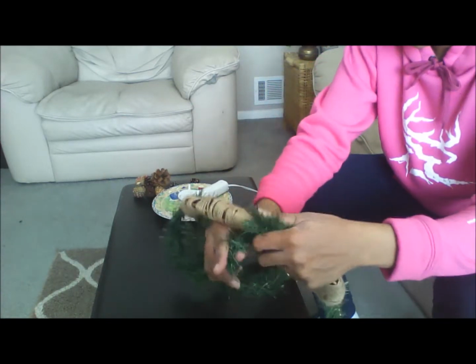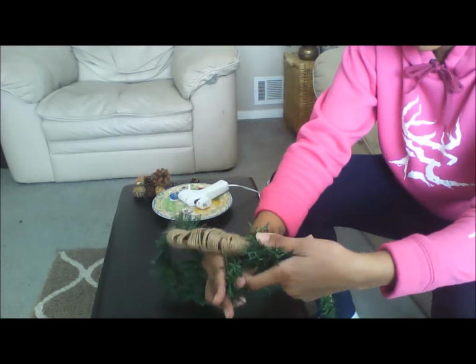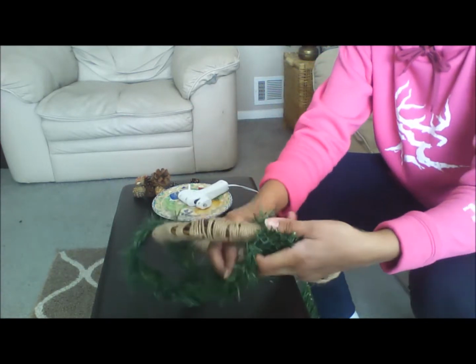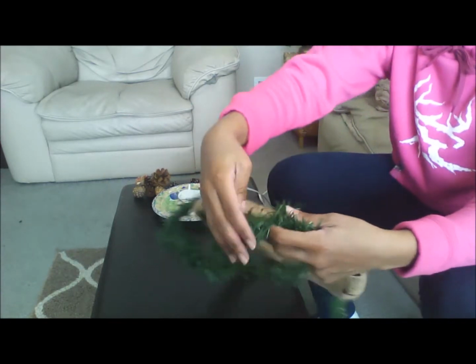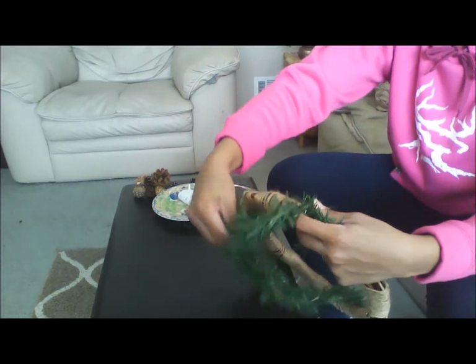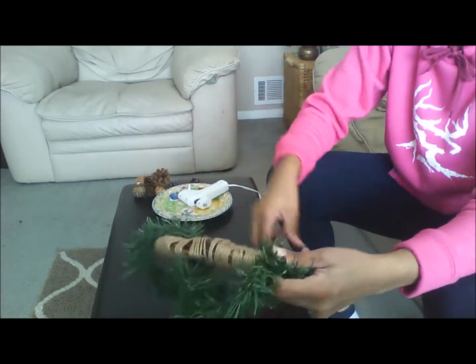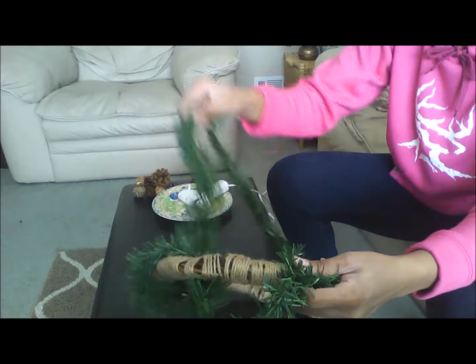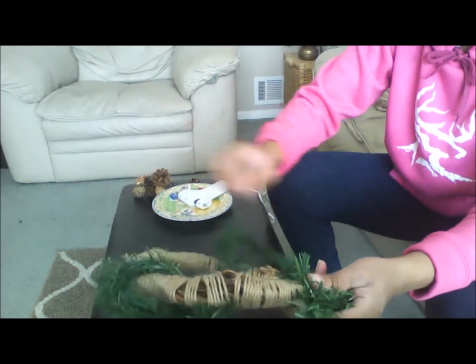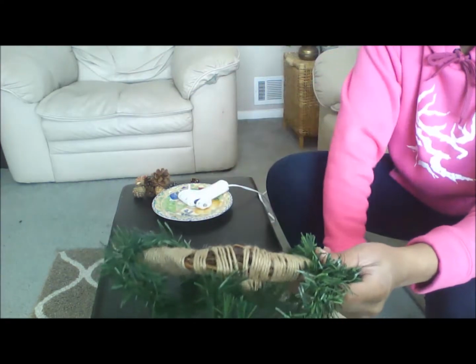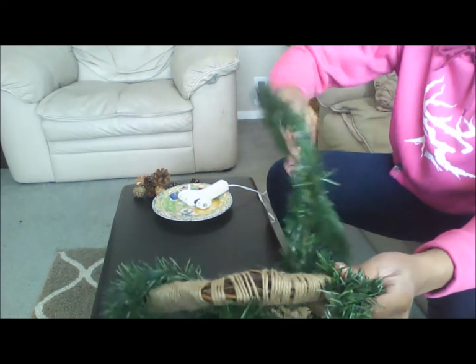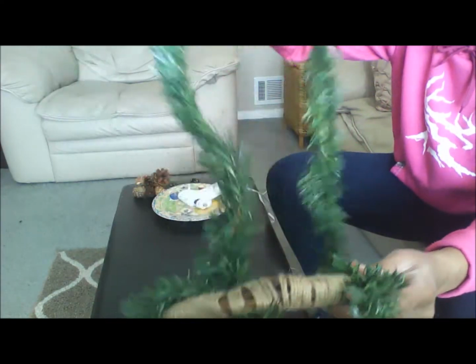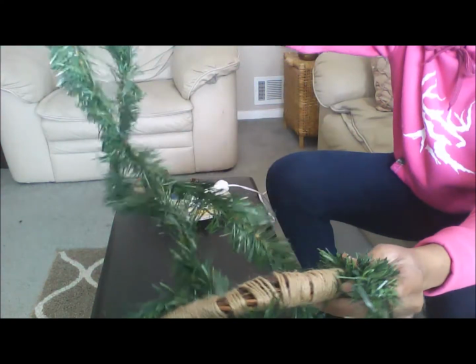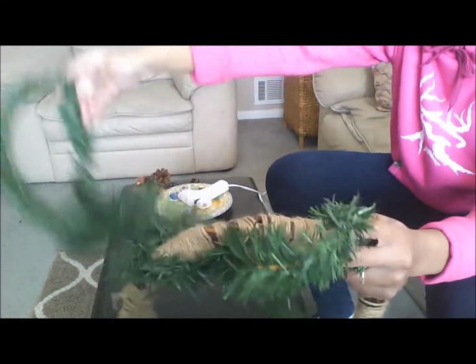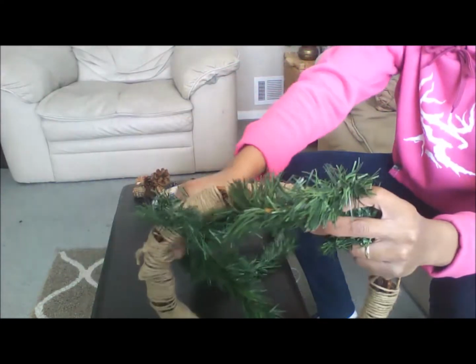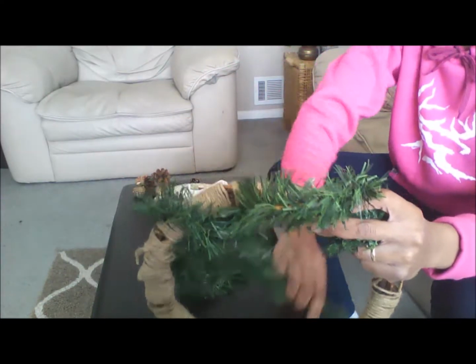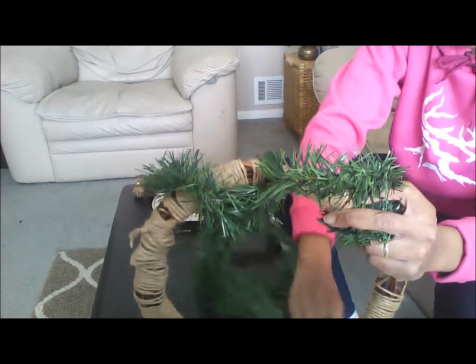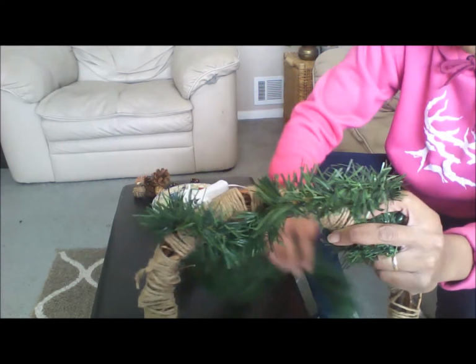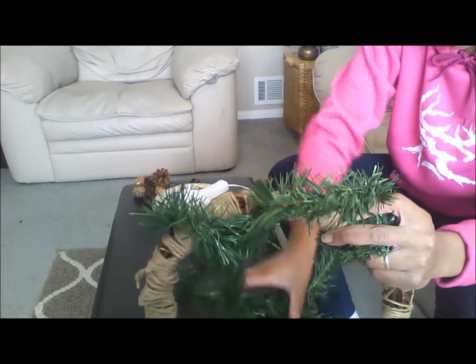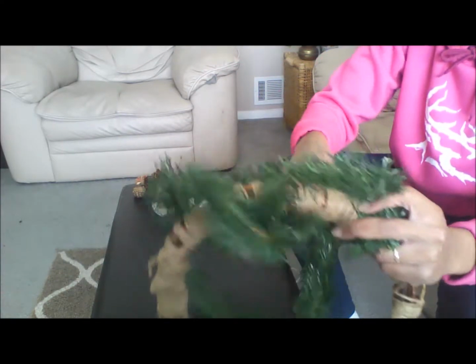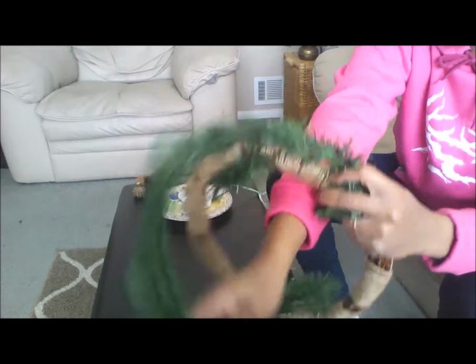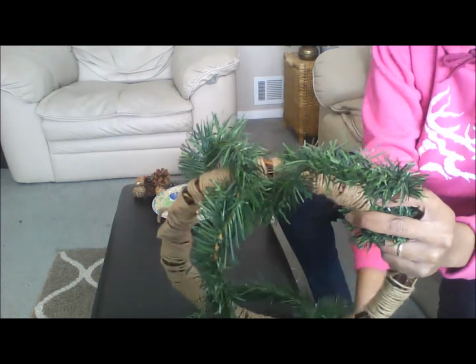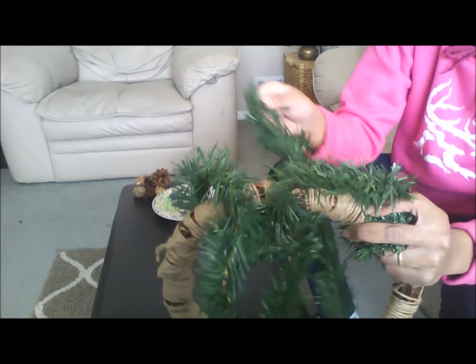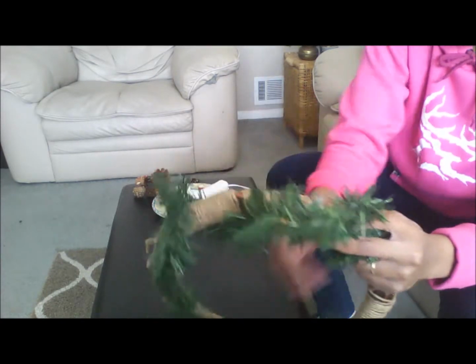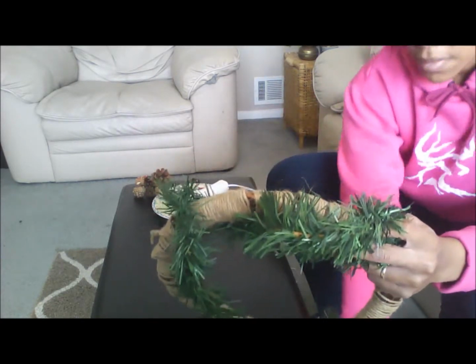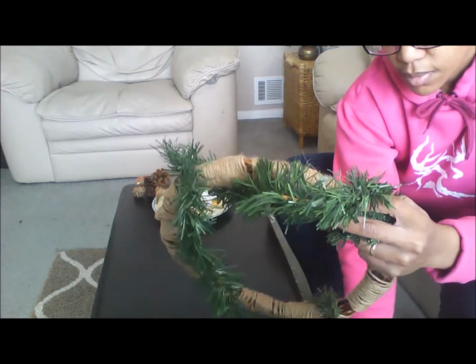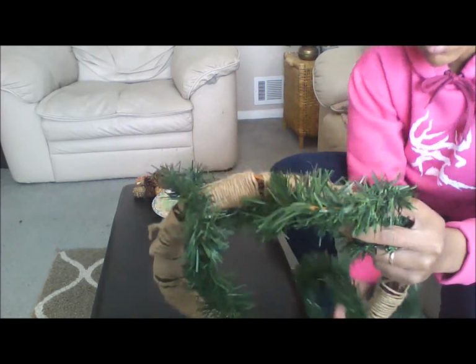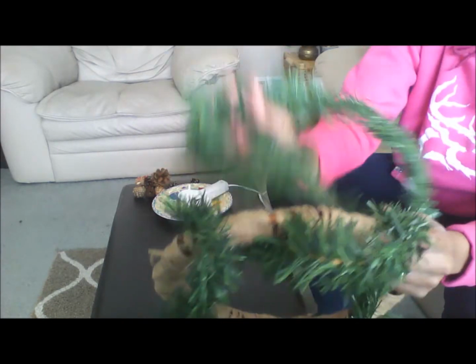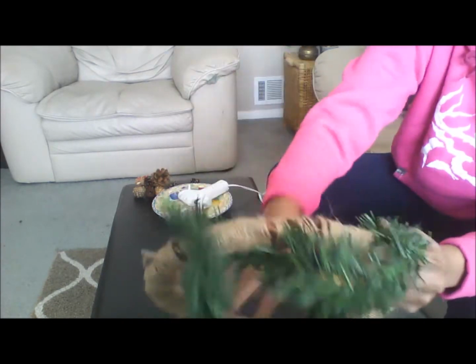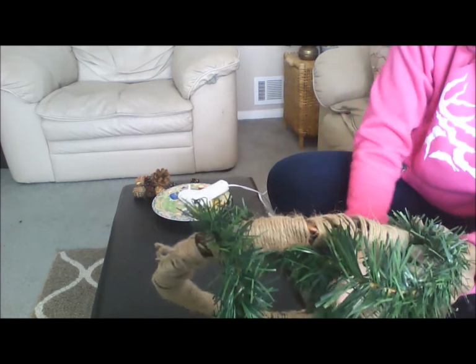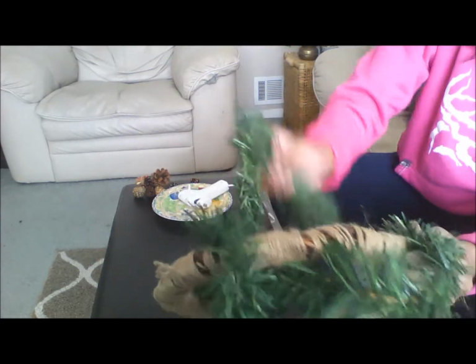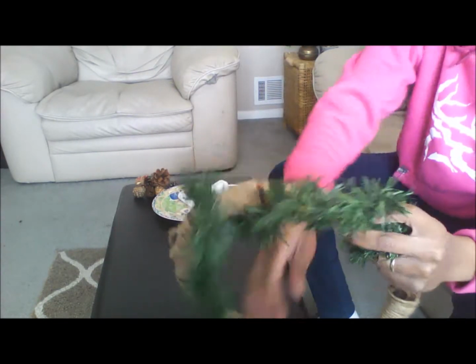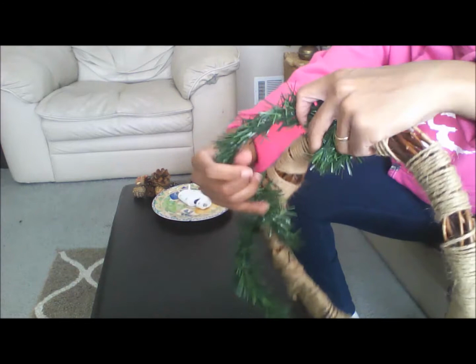Also, not shown until the very end, you will need two poinsettia centers. I continue to wrap the garland around the wreath form — this took some time but just be patient.